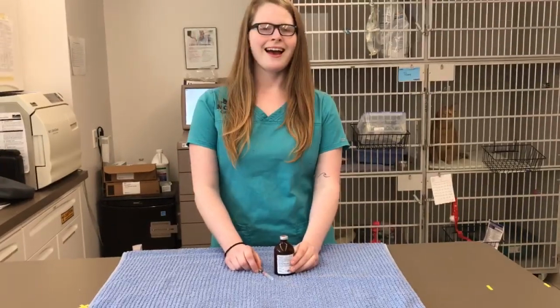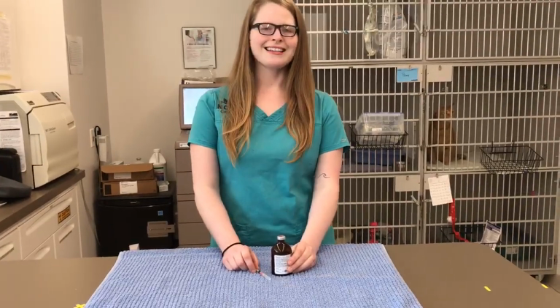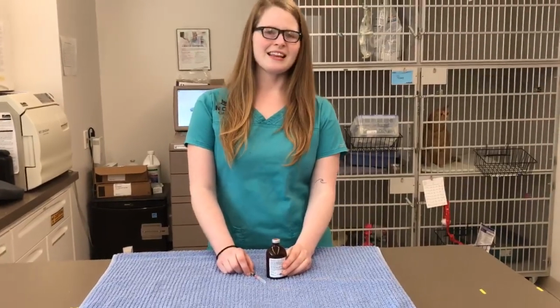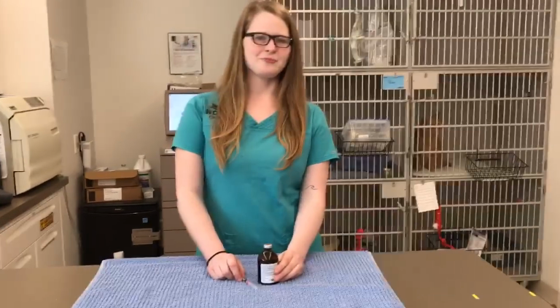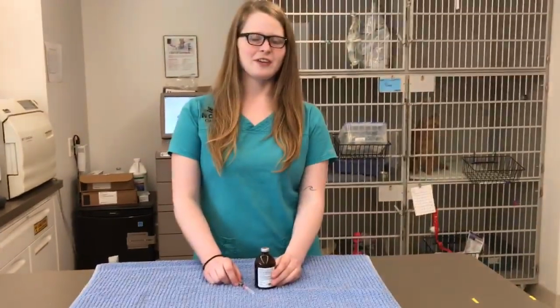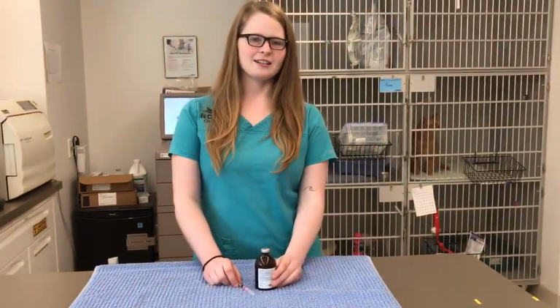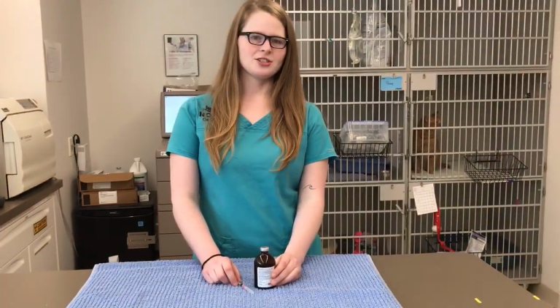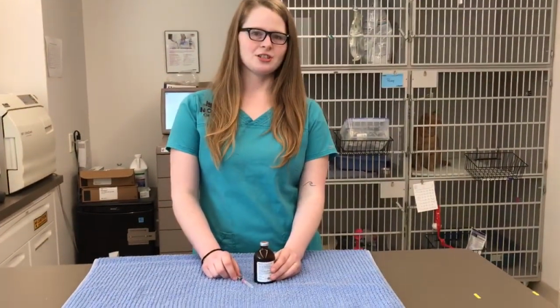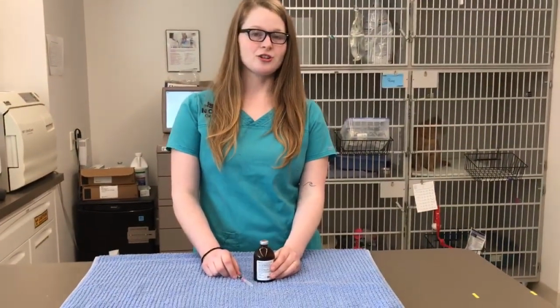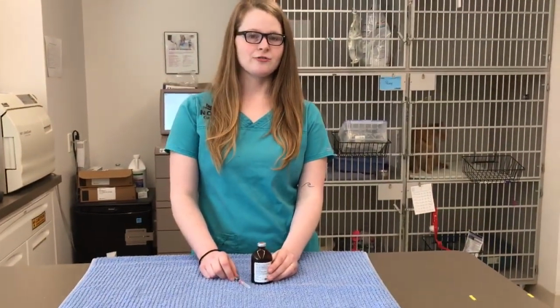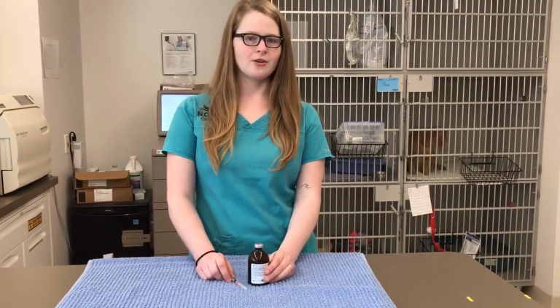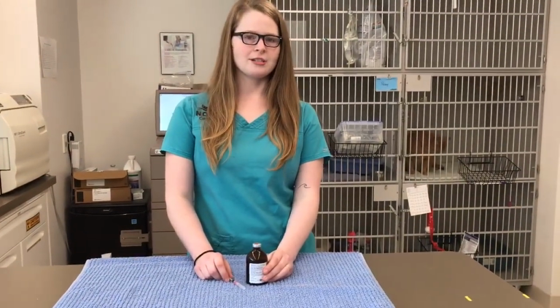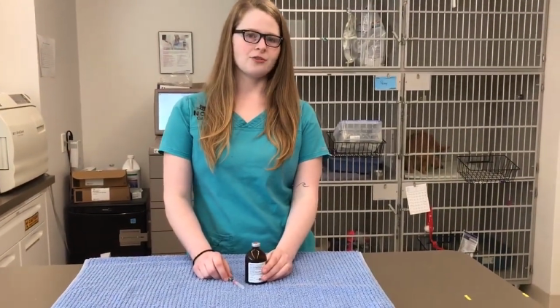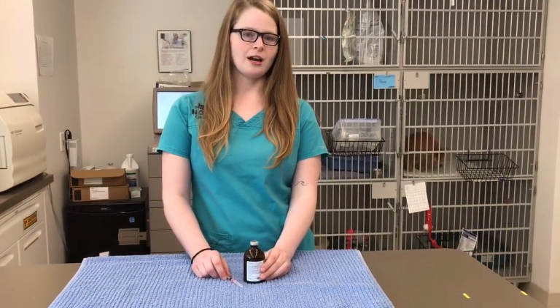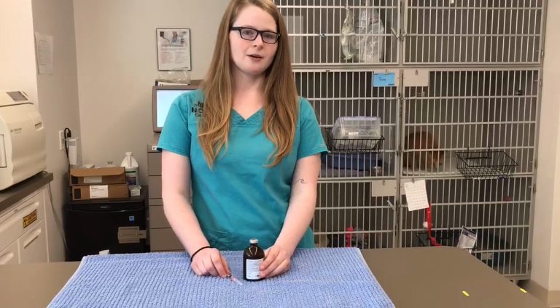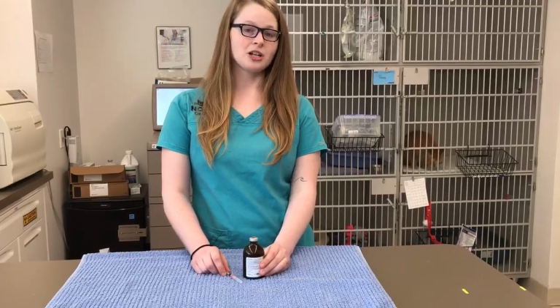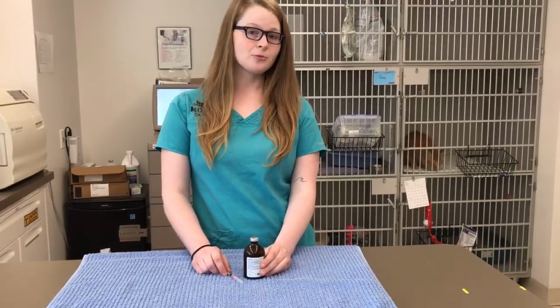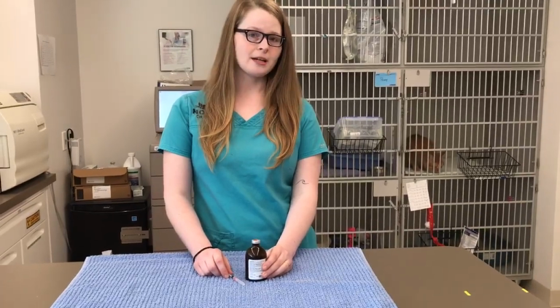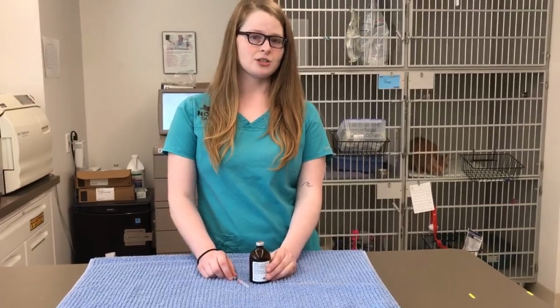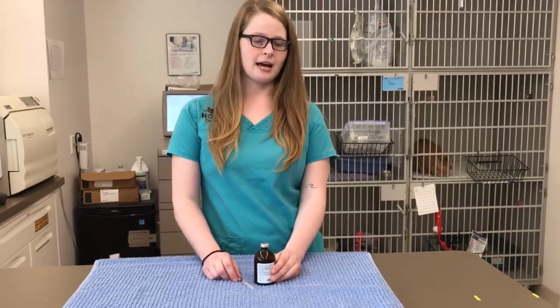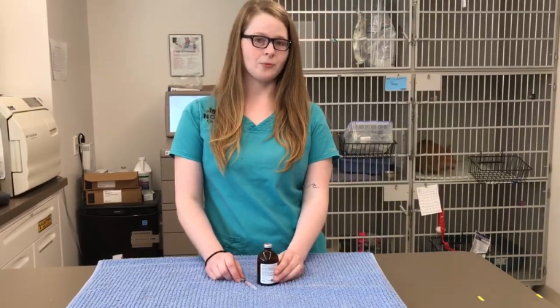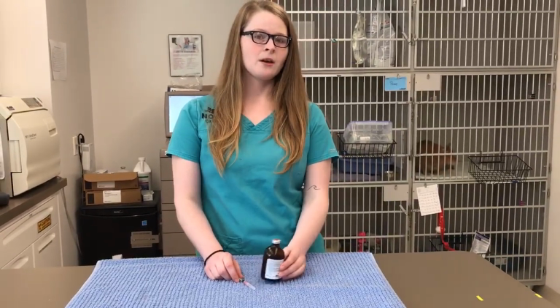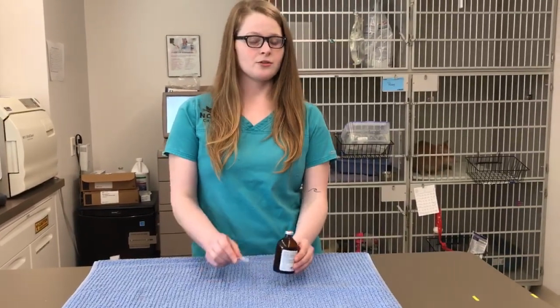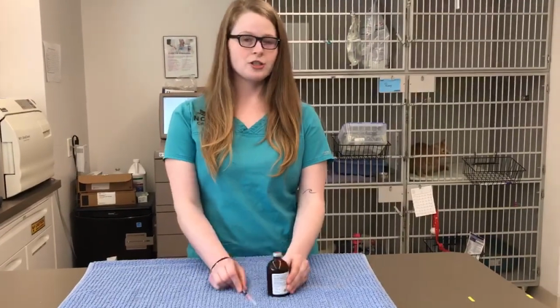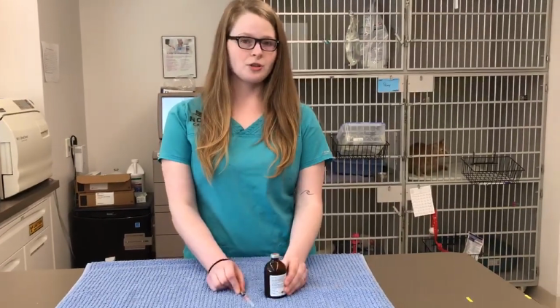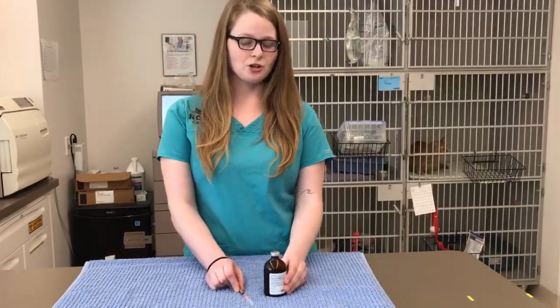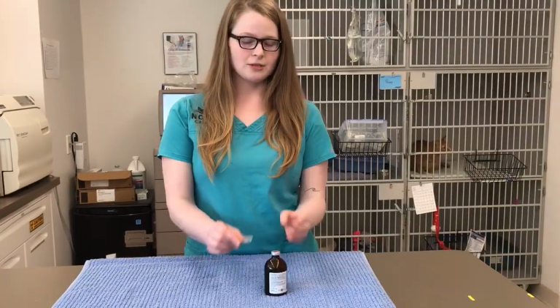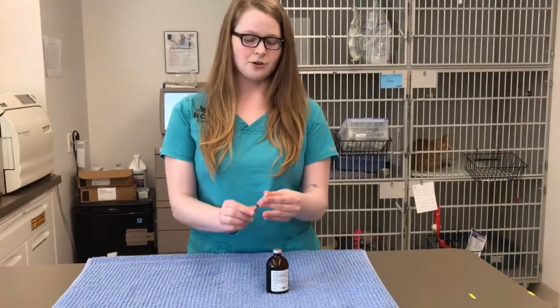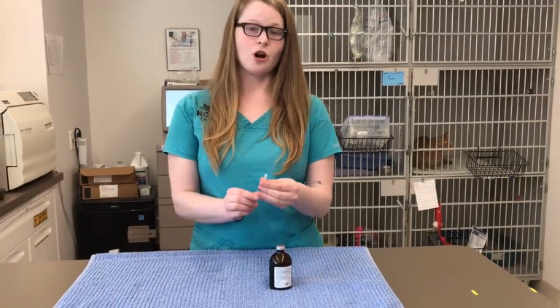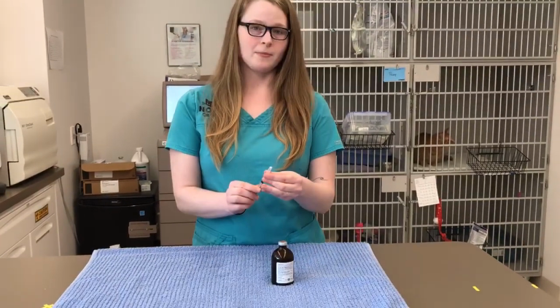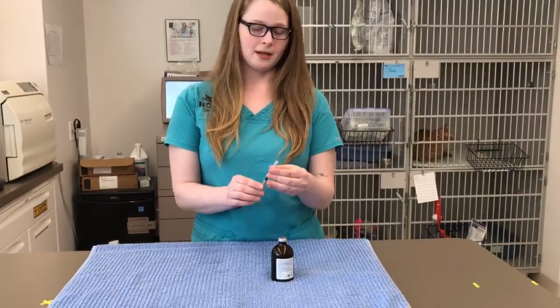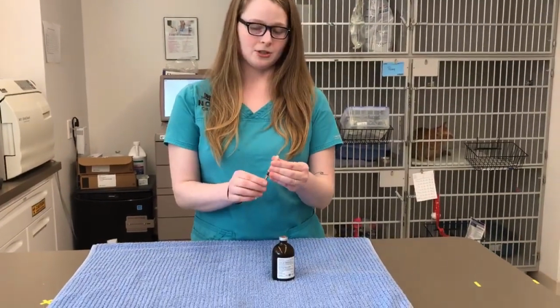Hi, this is Heather from Nova Cat Clinic doing an instructional video on how to give your cat injectable medications at home. The first thing we're going to show you is how to draw up the medications.